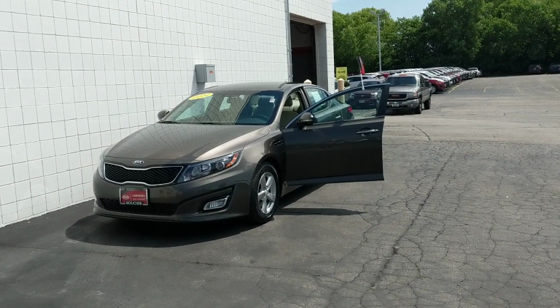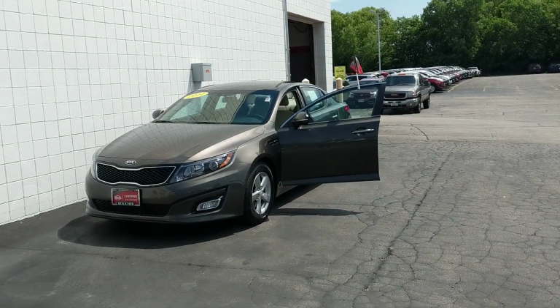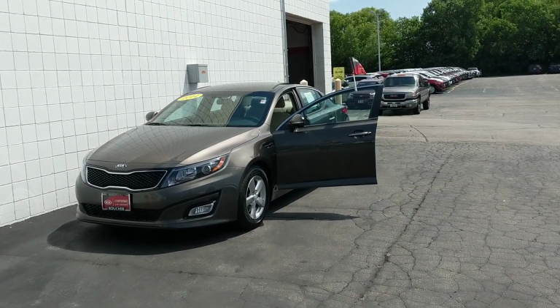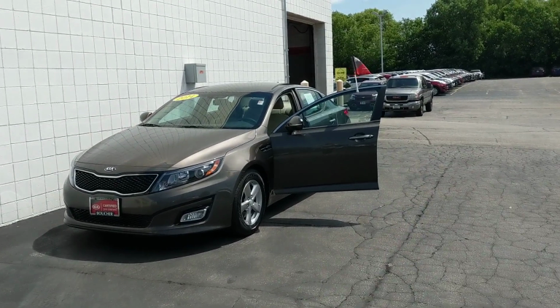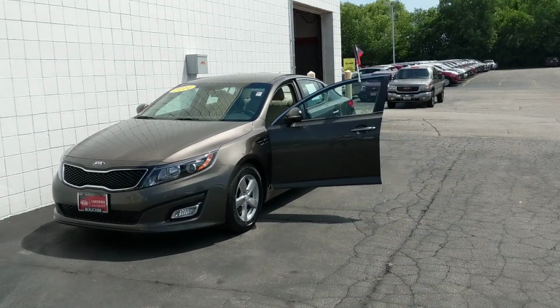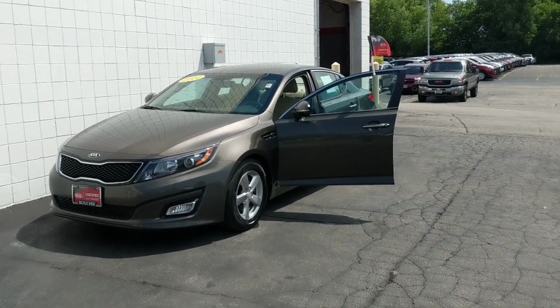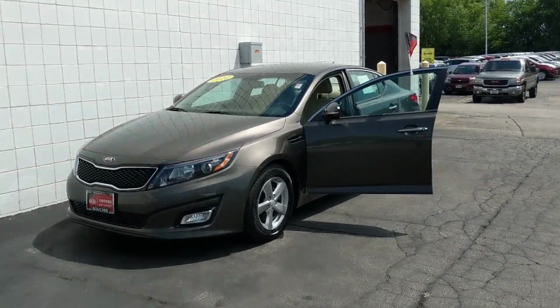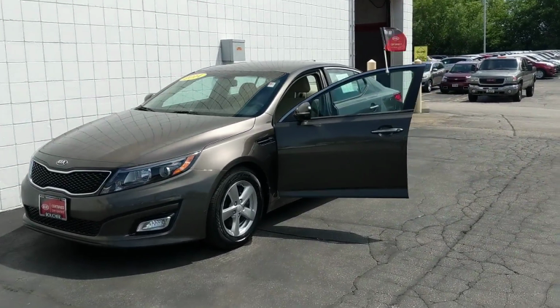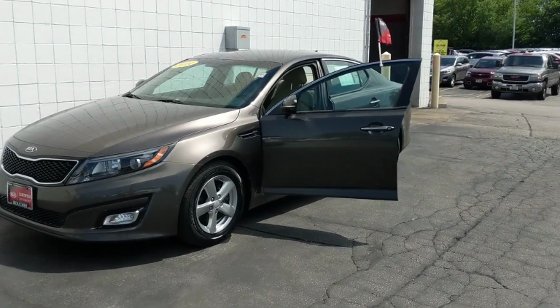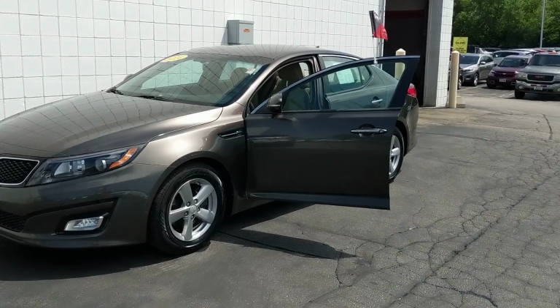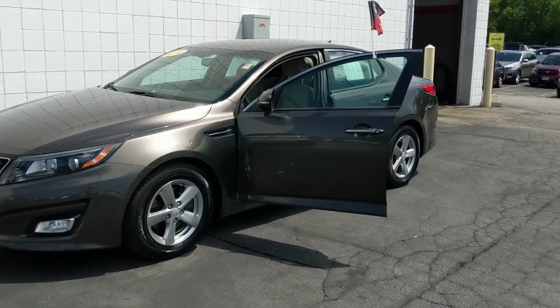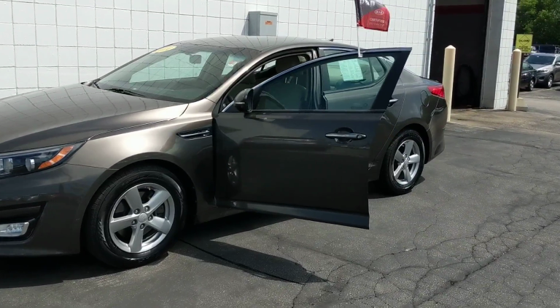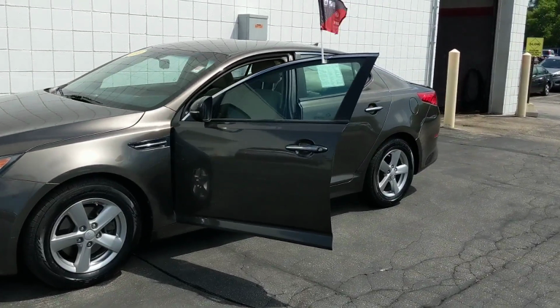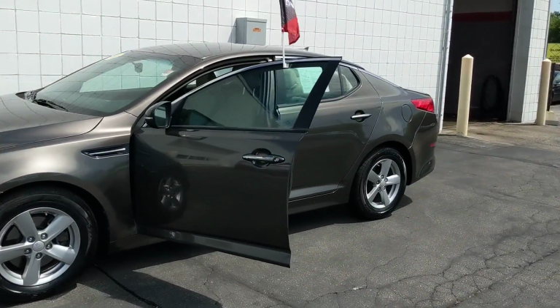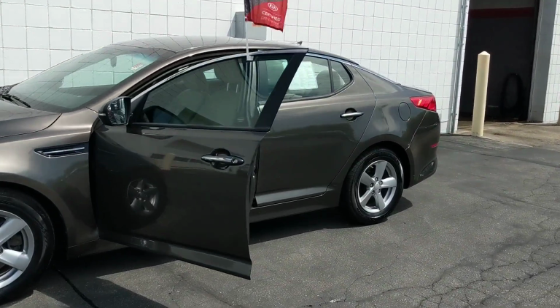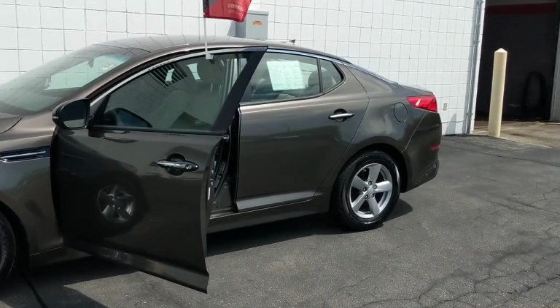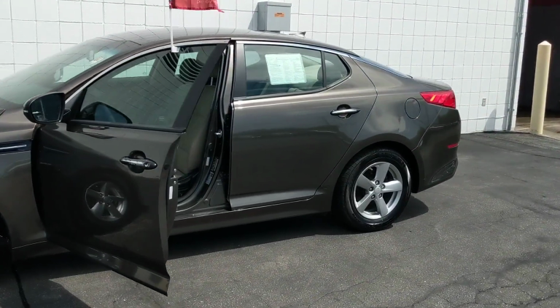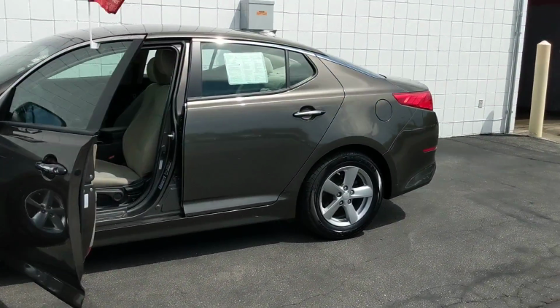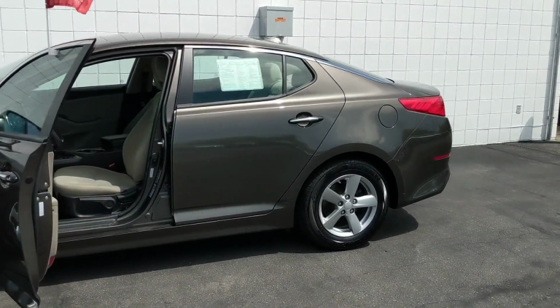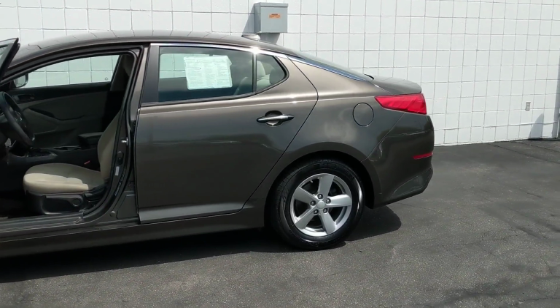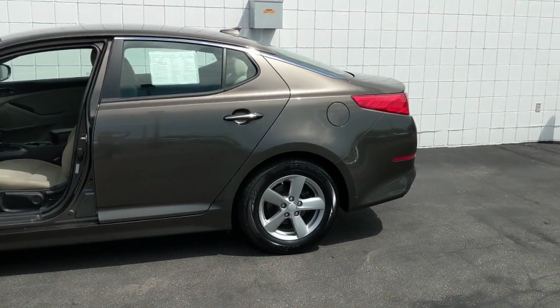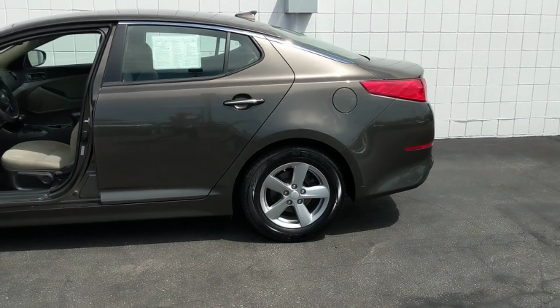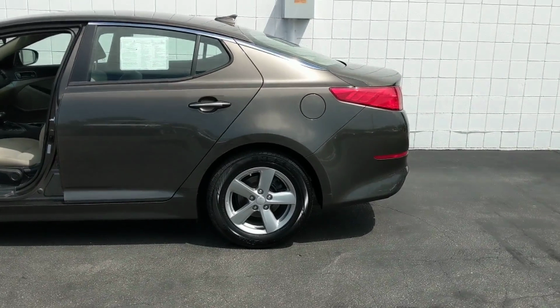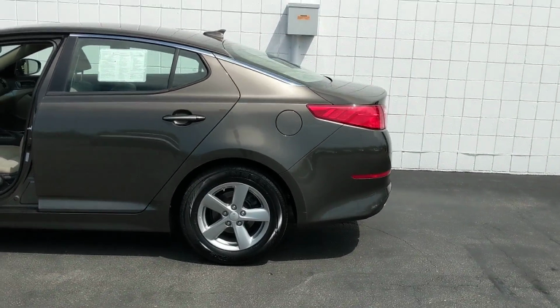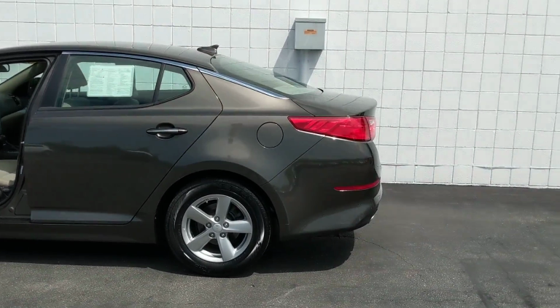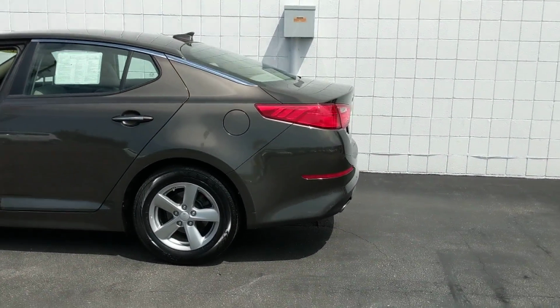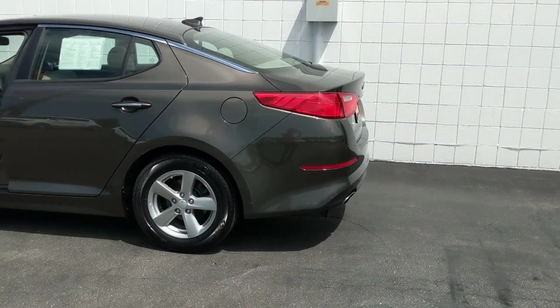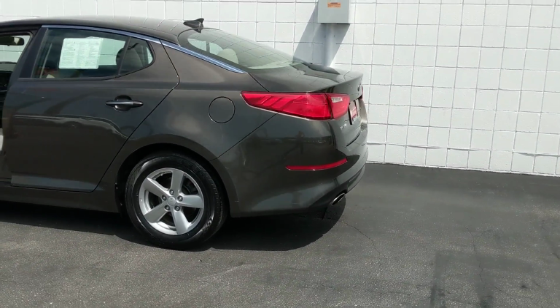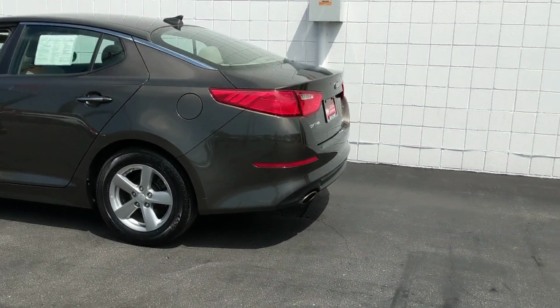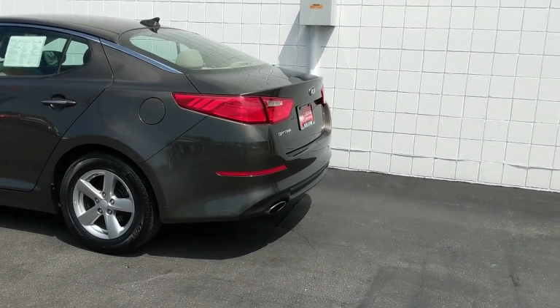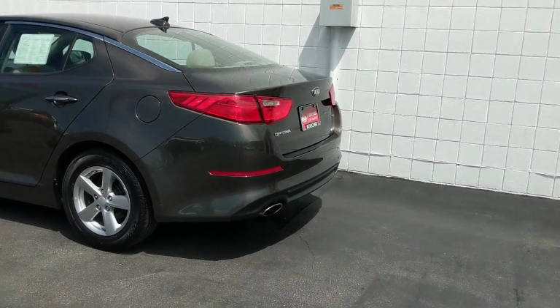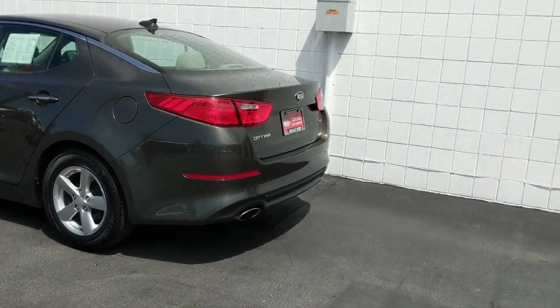We have this 2014 Kia Optima, a beautiful car with a well-maintained Carfax. This vehicle has been inspected by our factory certified technicians and it is Kia certified pre-owned with a 10-year, 100,000 mile powertrain warranty still intact.